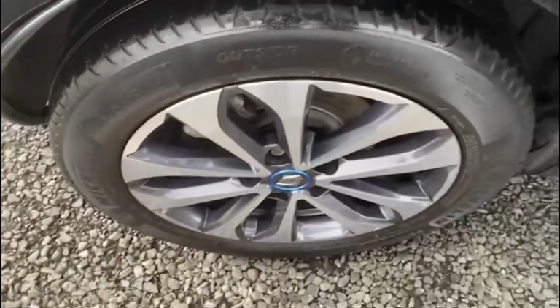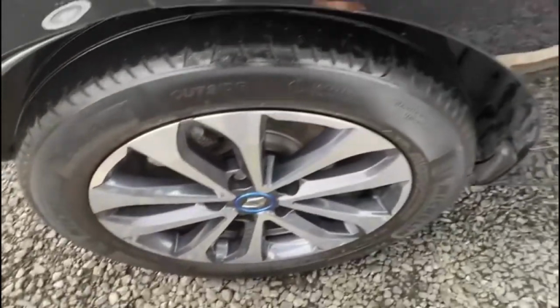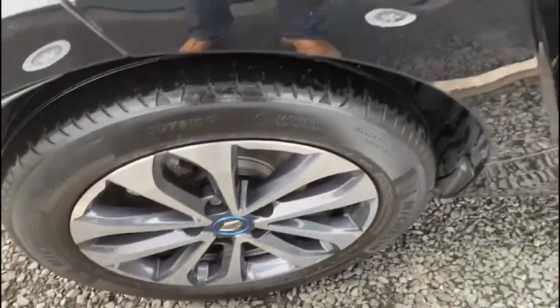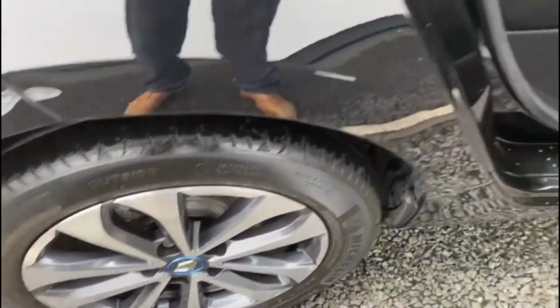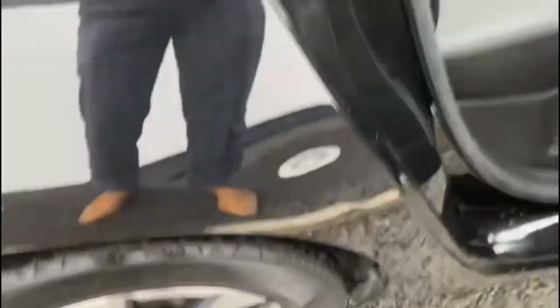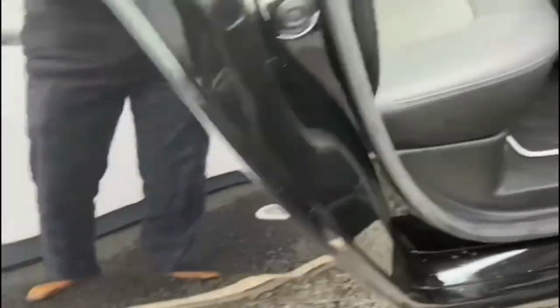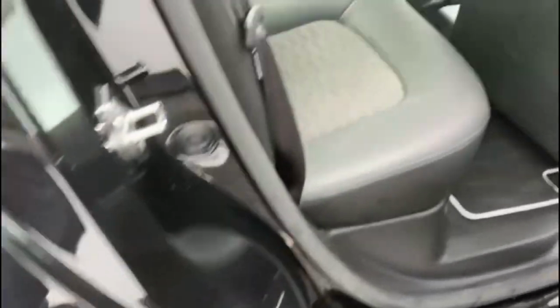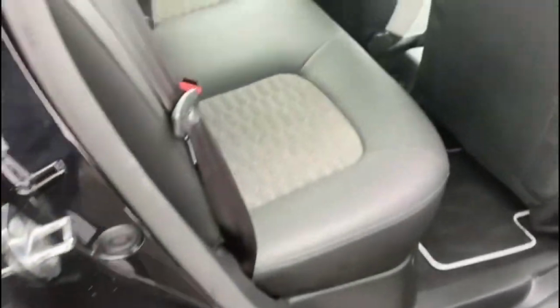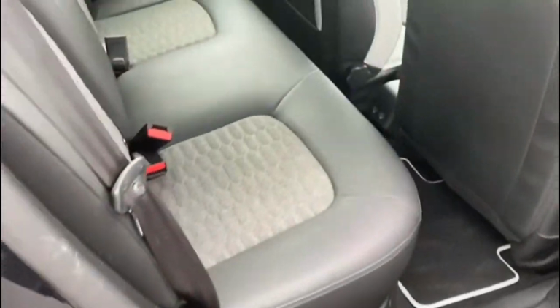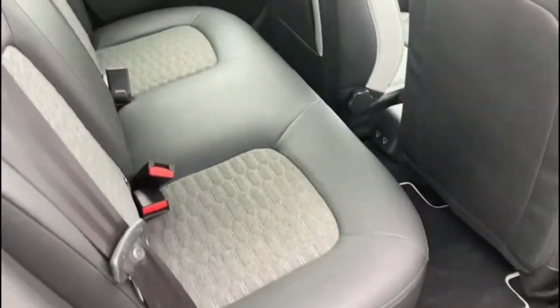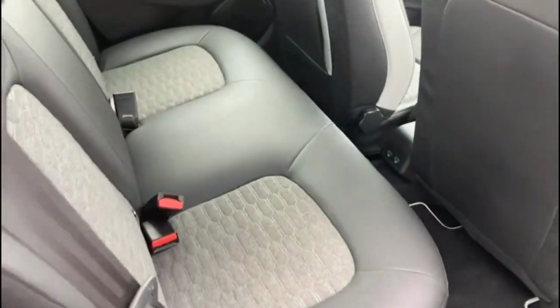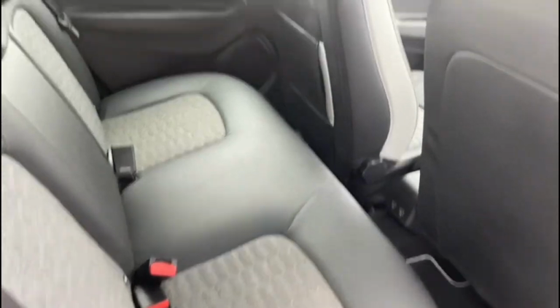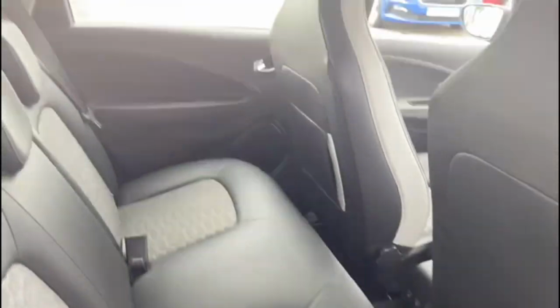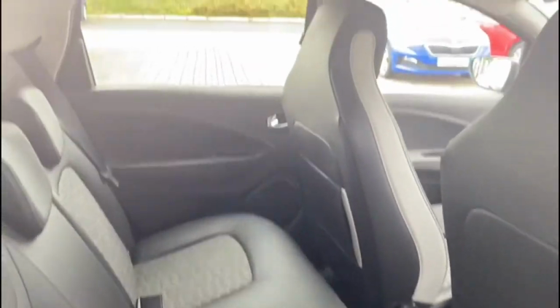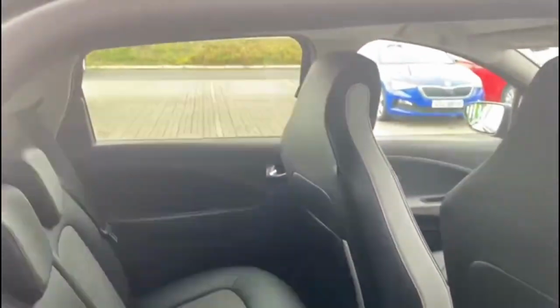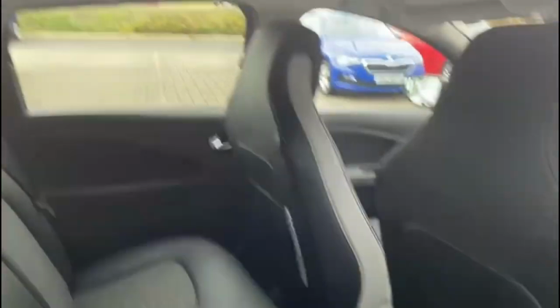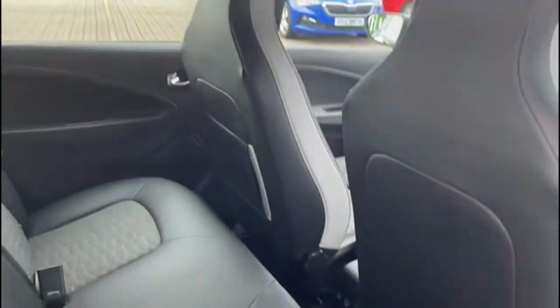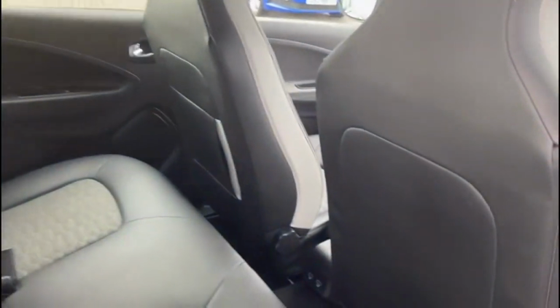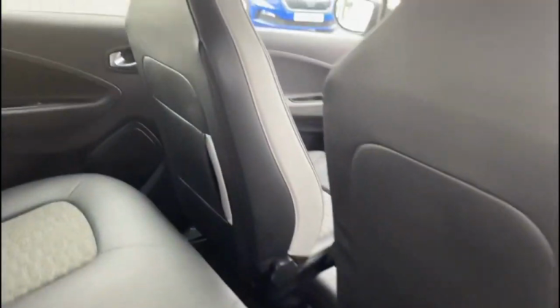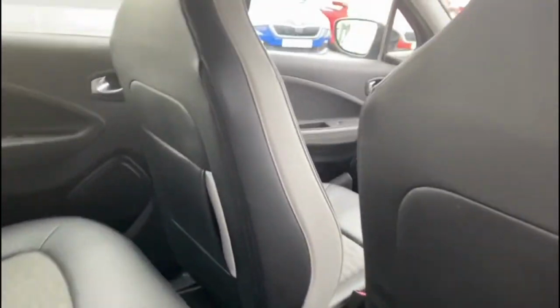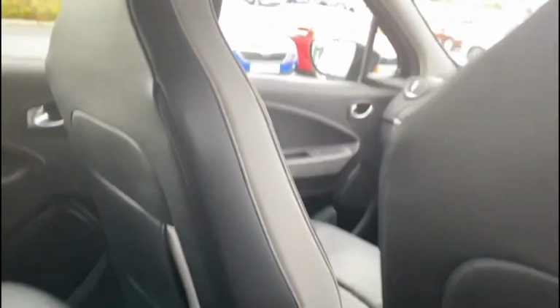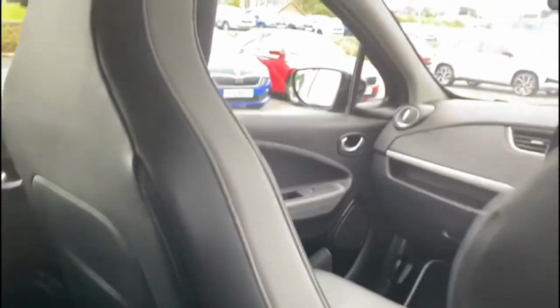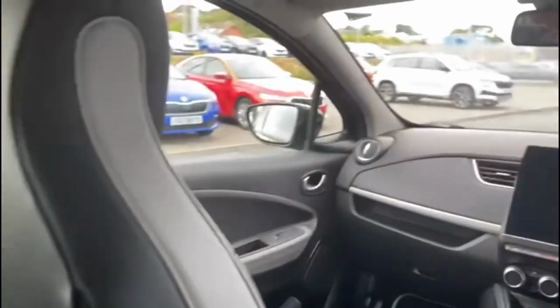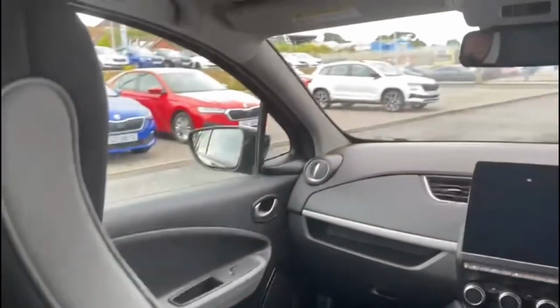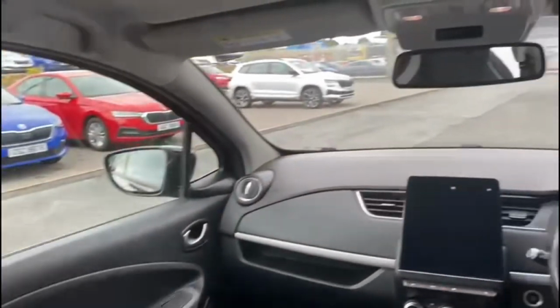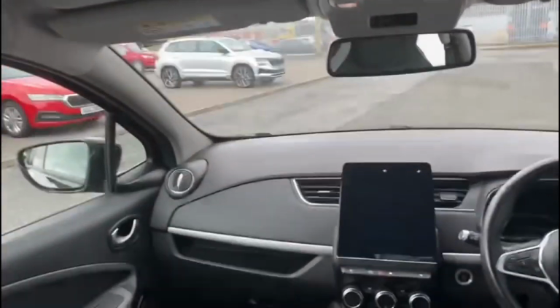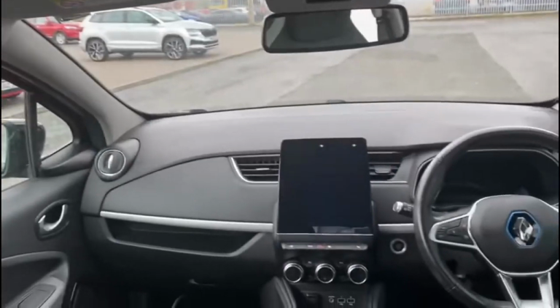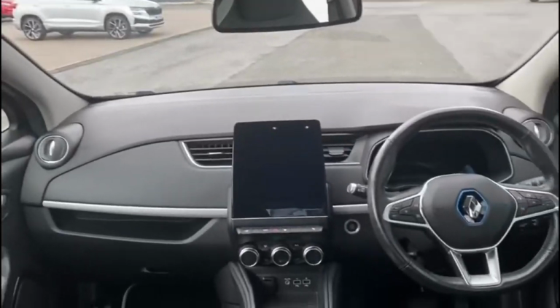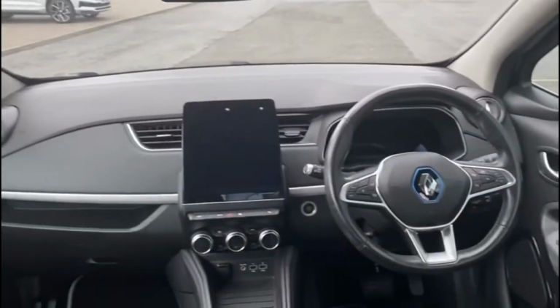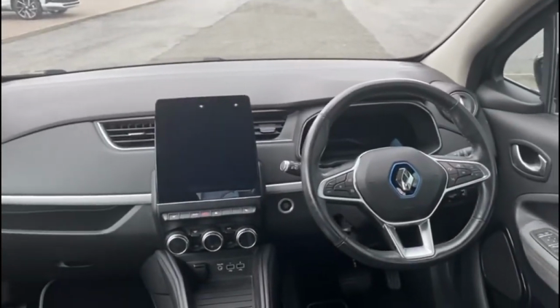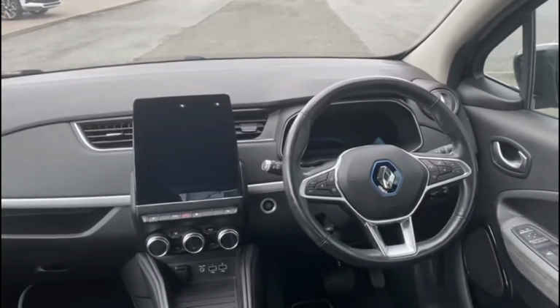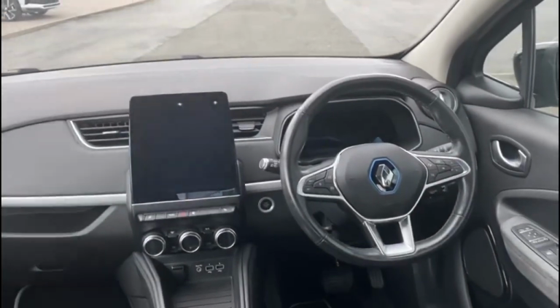Going into the interior of the car, you can see it's got nice cloth and leather seating. The front two seats have a sports style seat on them. You've got a nice digital display screen.